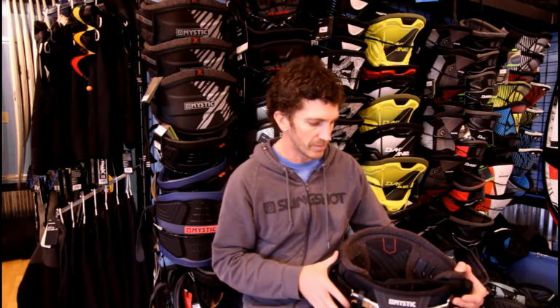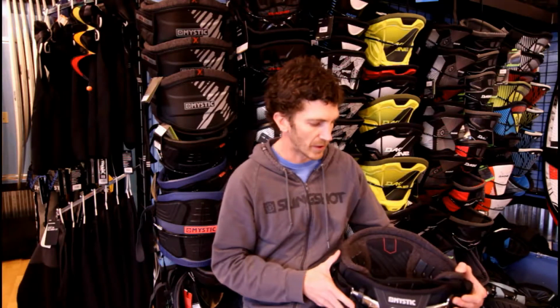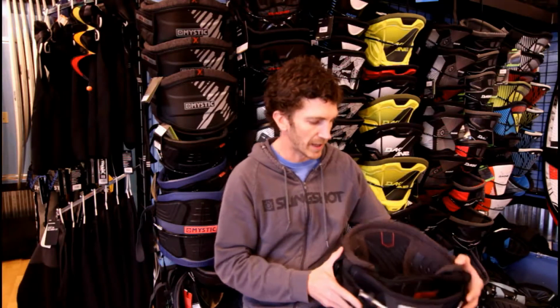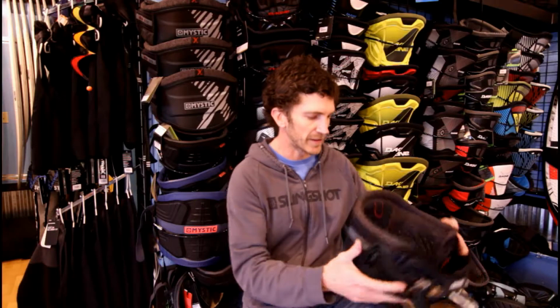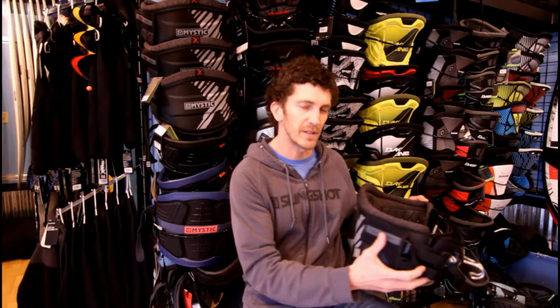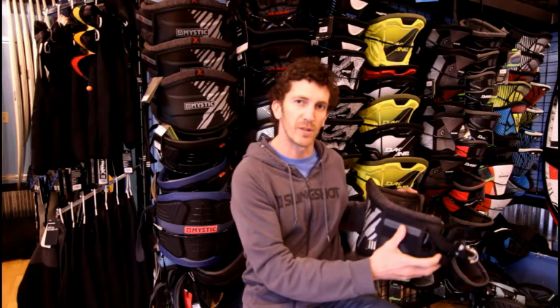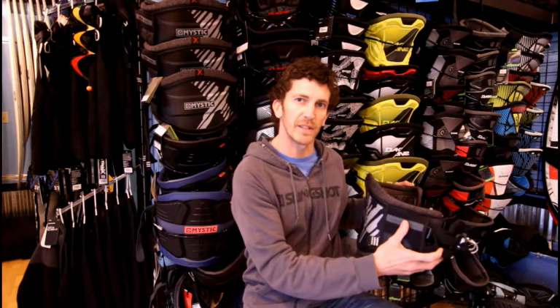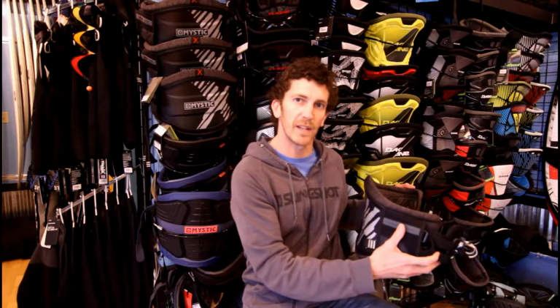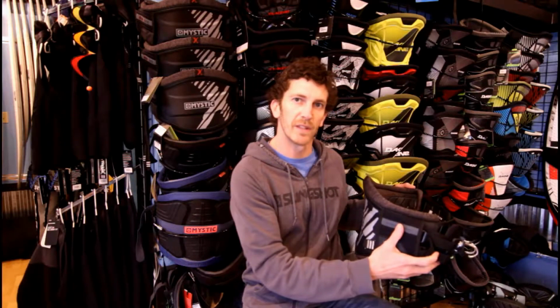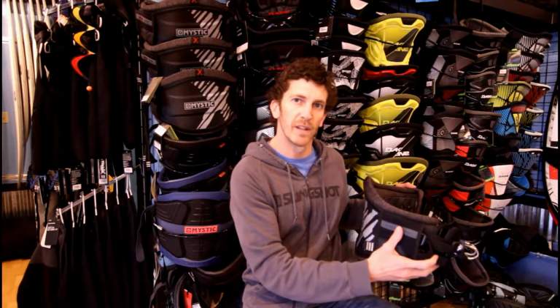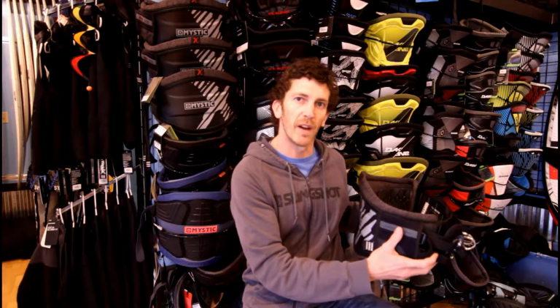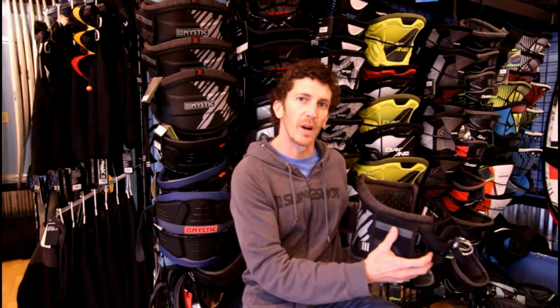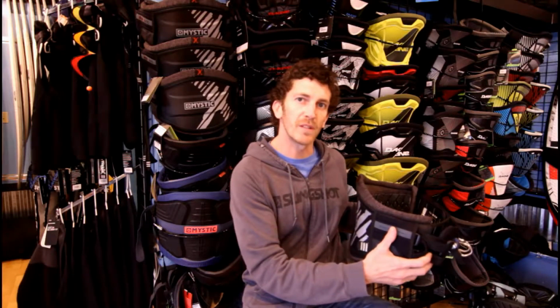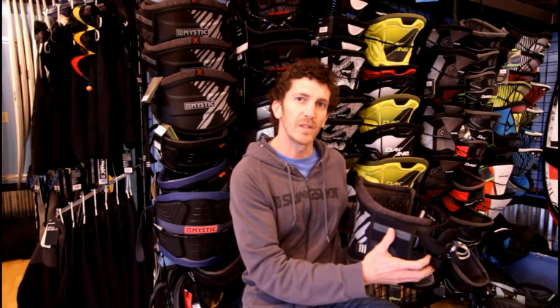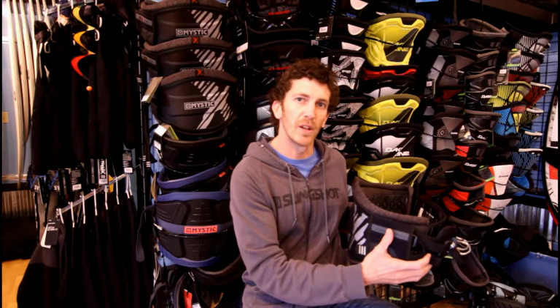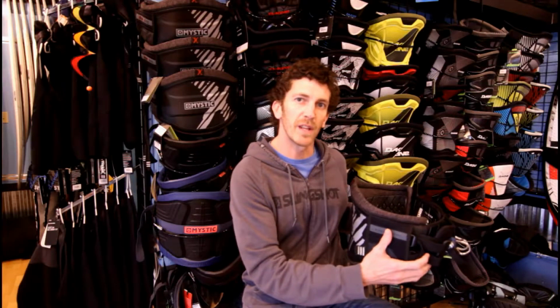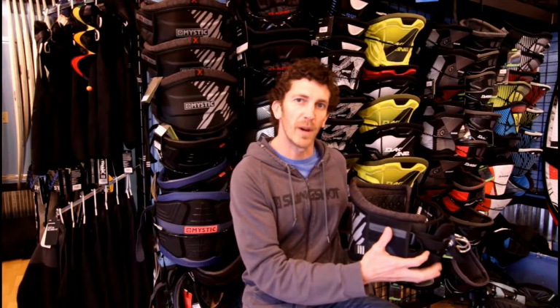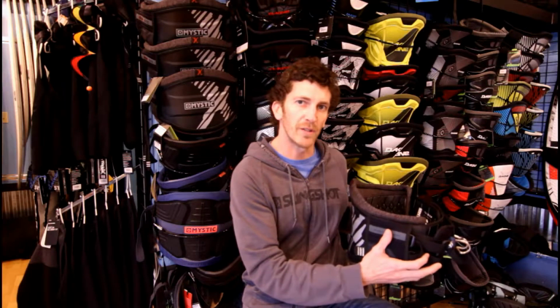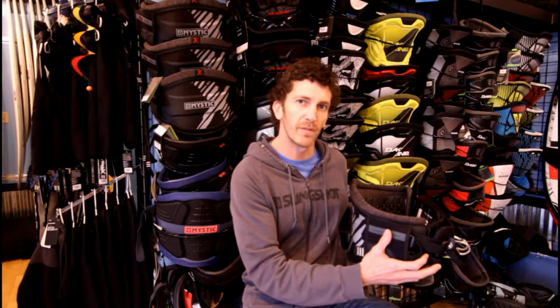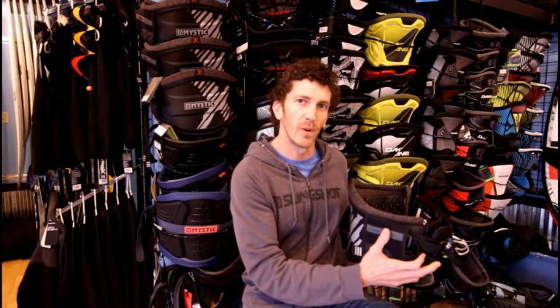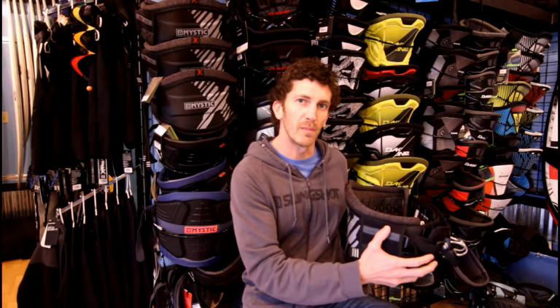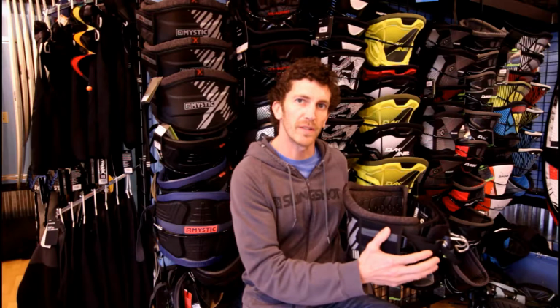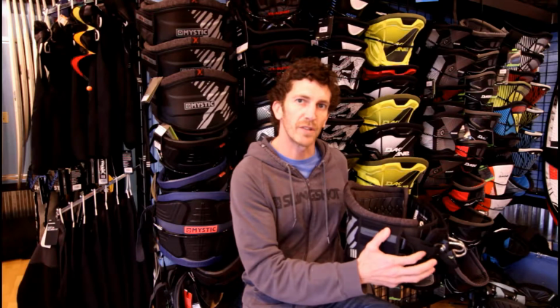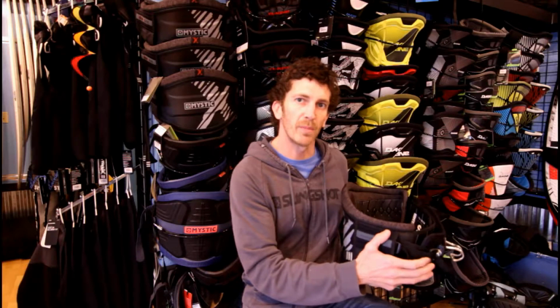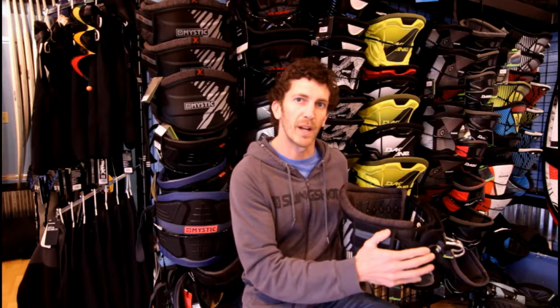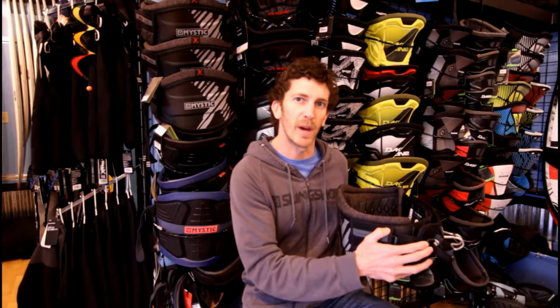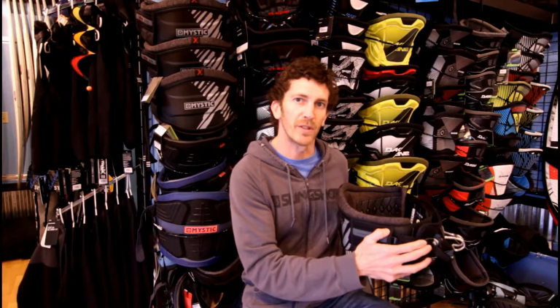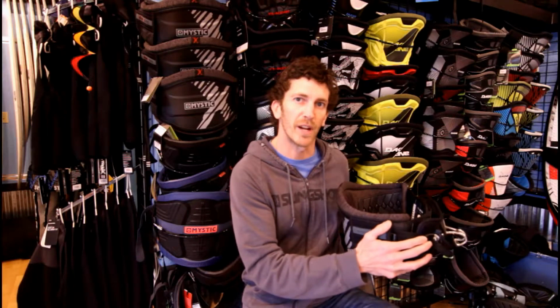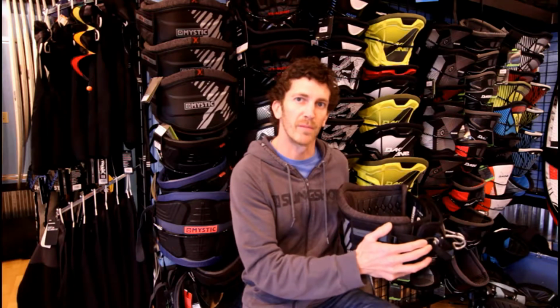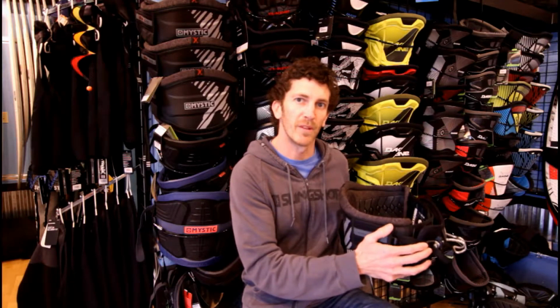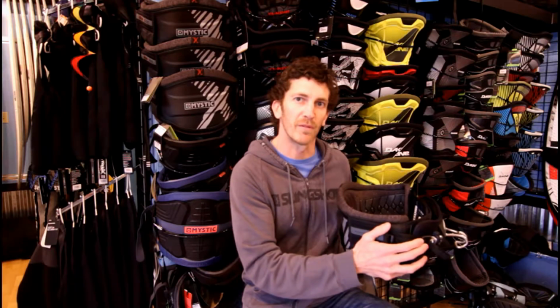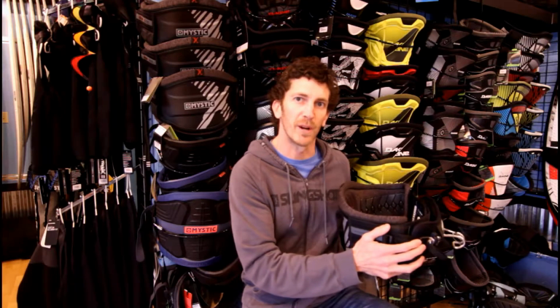So again, this is the Mystic Majestic X. If you have any questions please call us at Kite Paddle Surf or email us at shop at KitePaddleSurf dot com. Thank you very much.